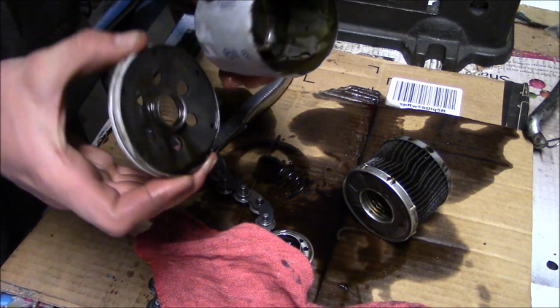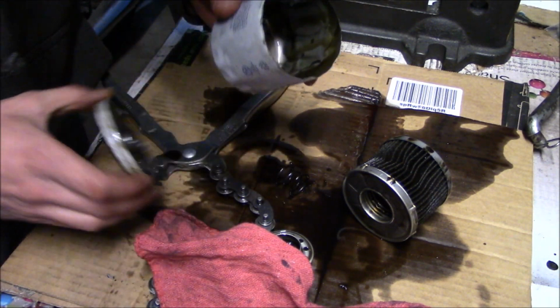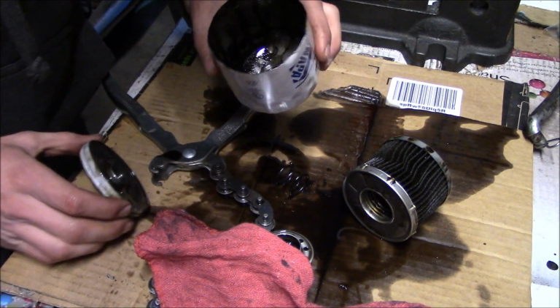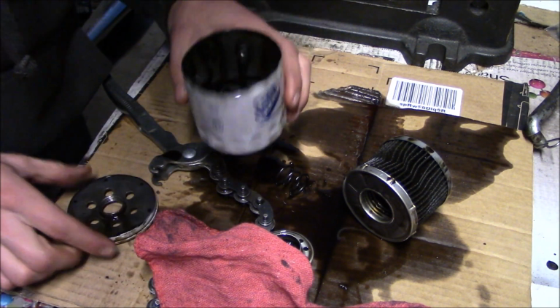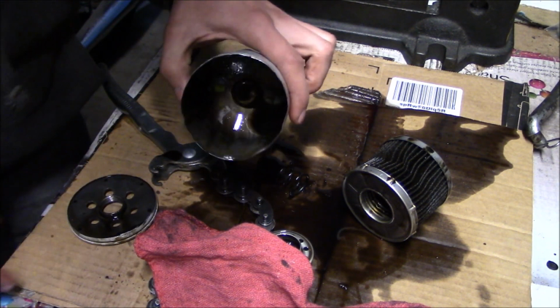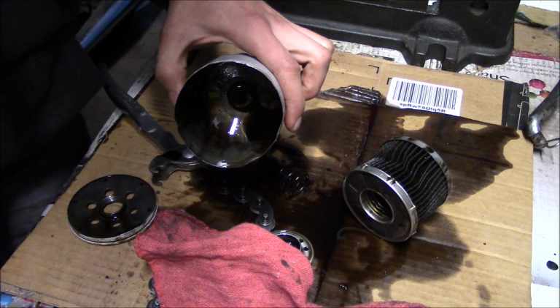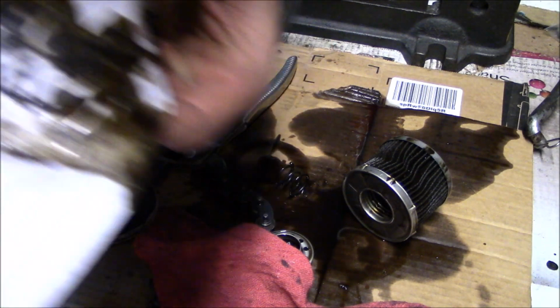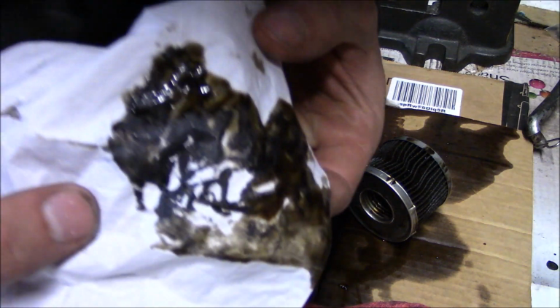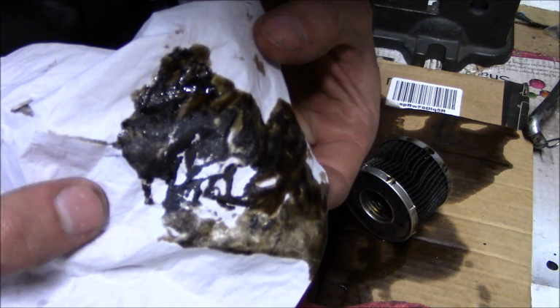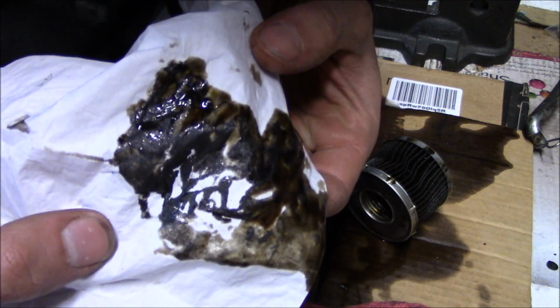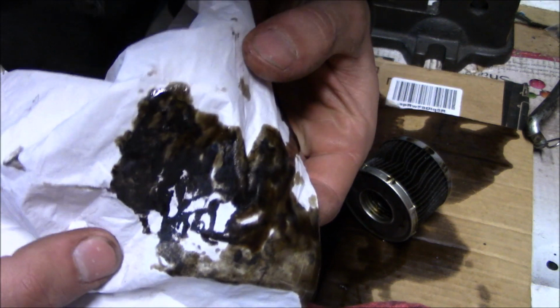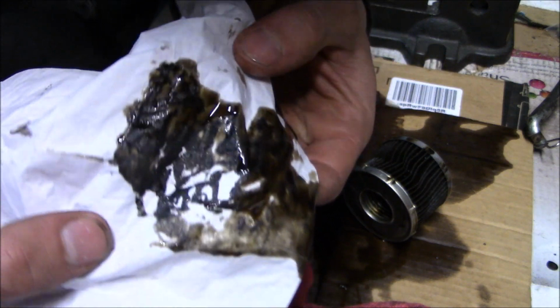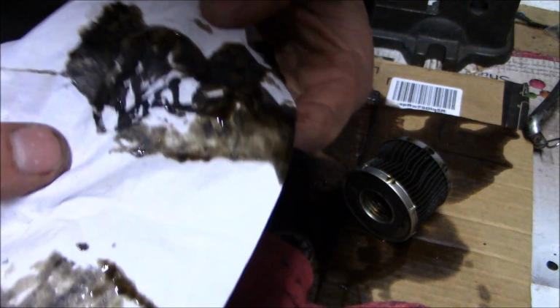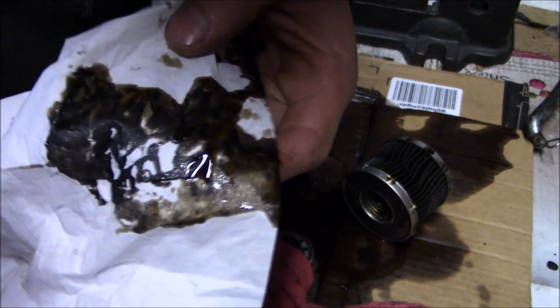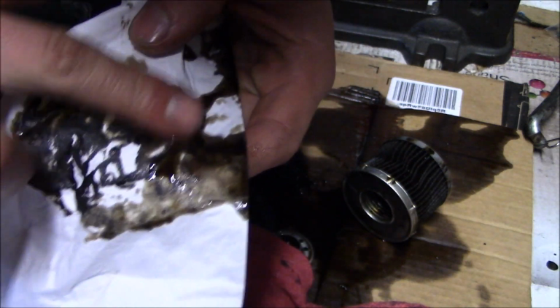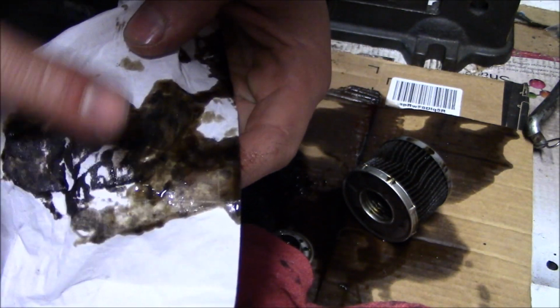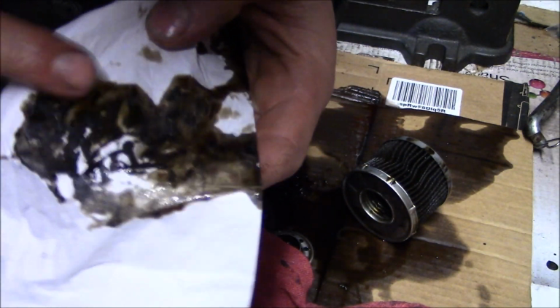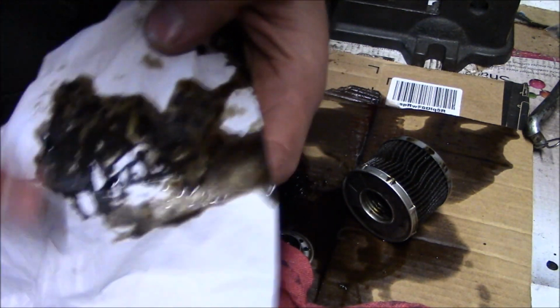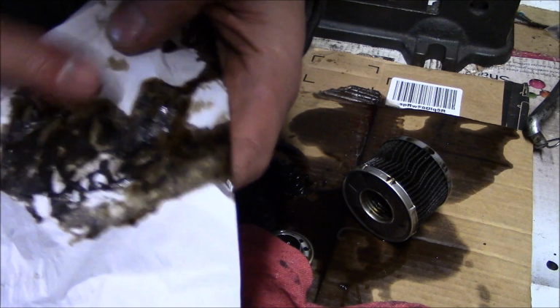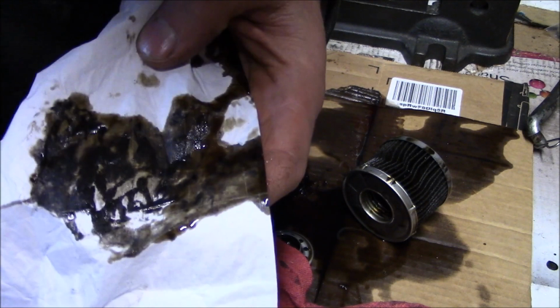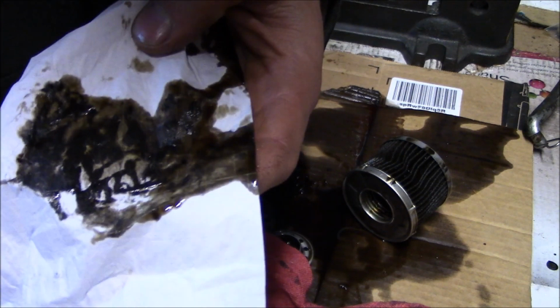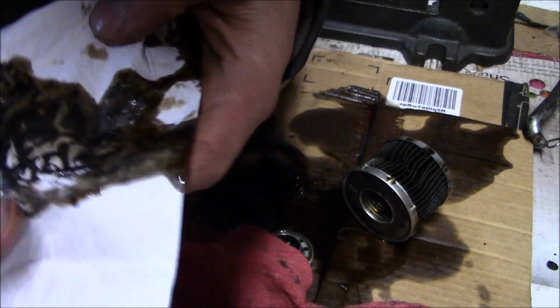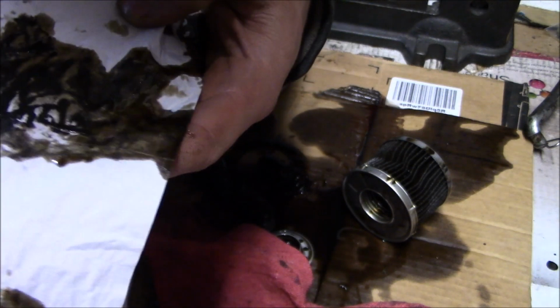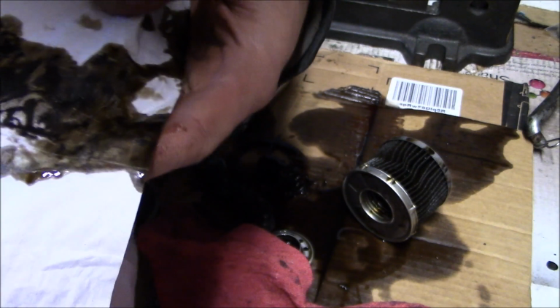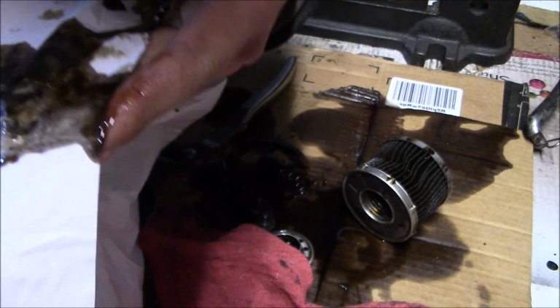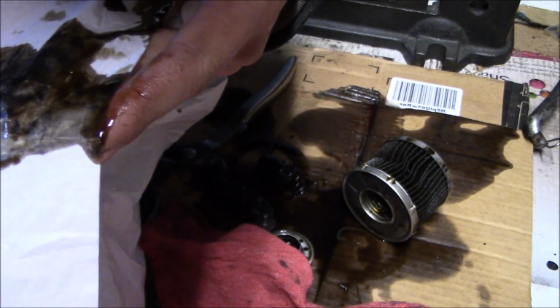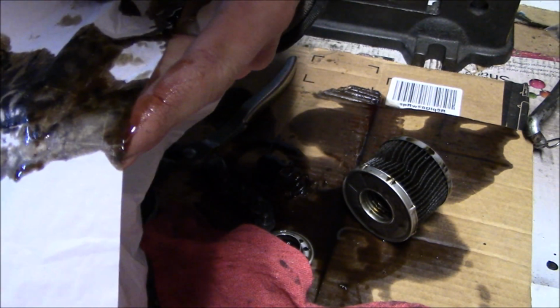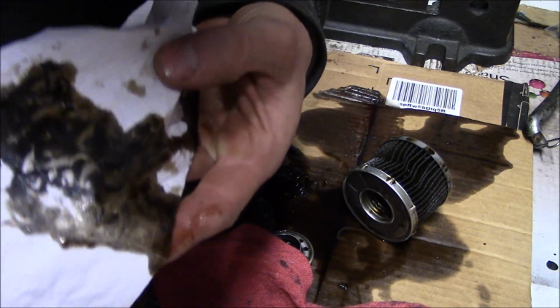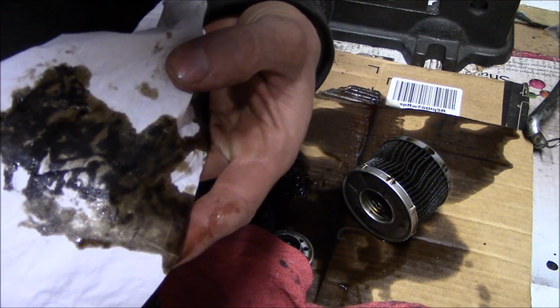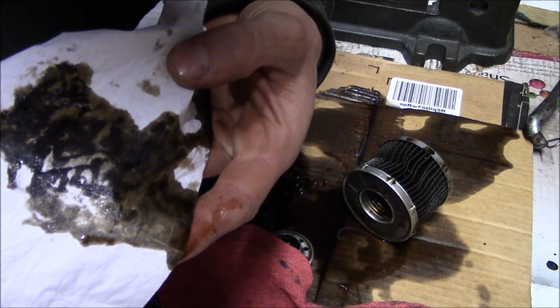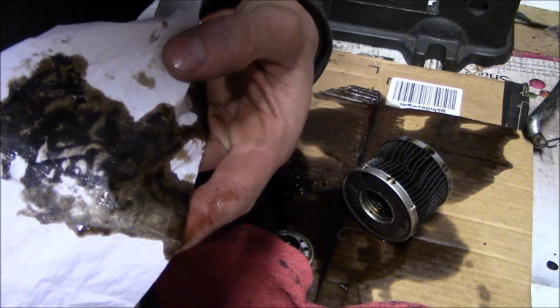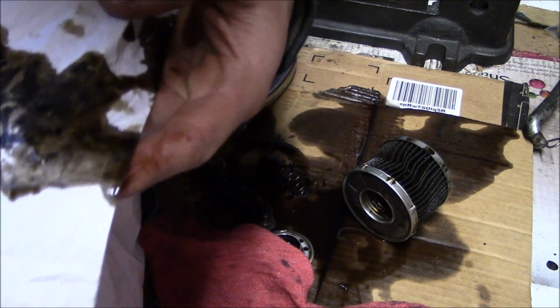Let's see what's going on in the bottom. All in all, not too bad — mostly just sludge. I thought I saw some bearing material but it turned out to look like mostly carbon.